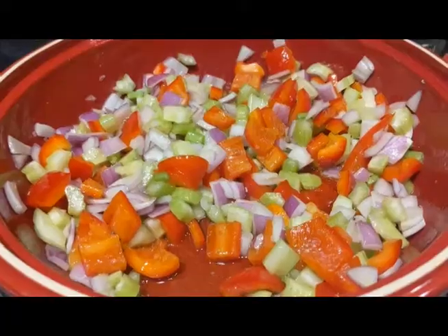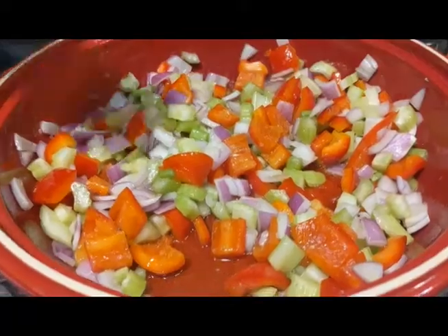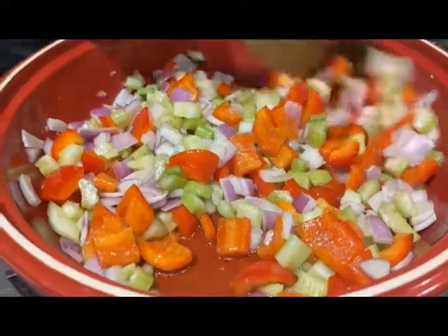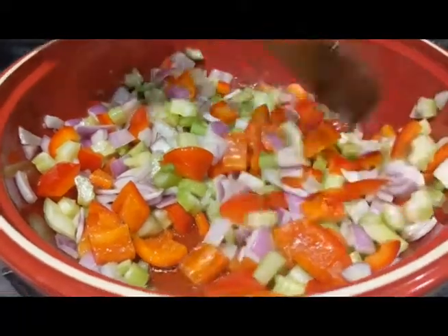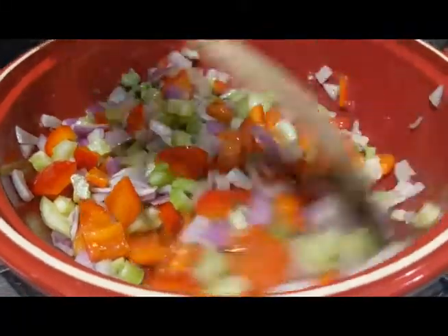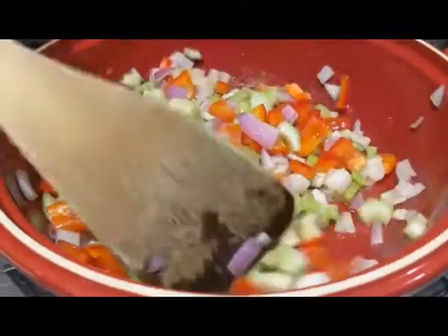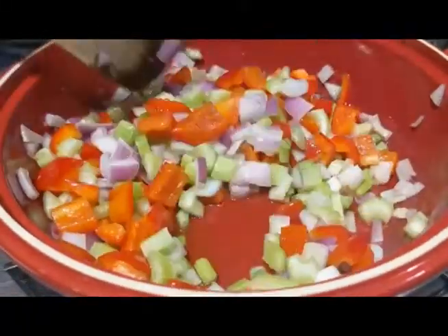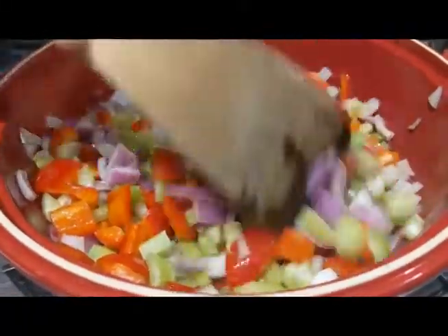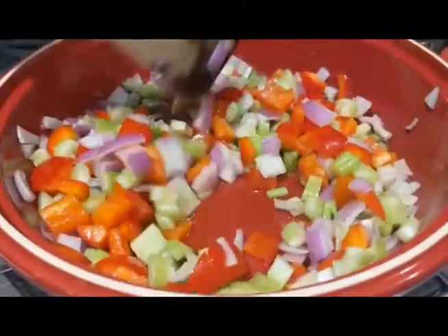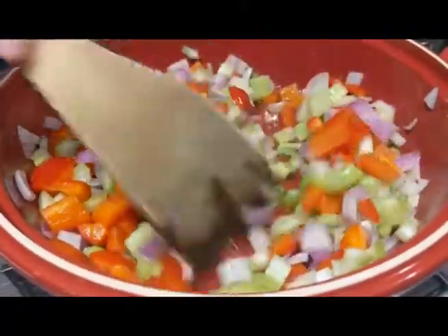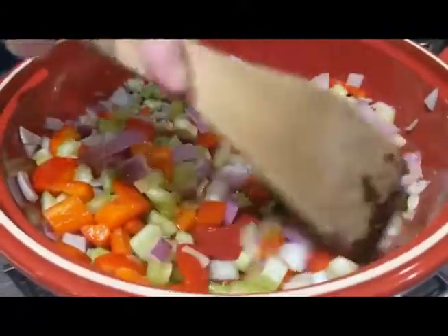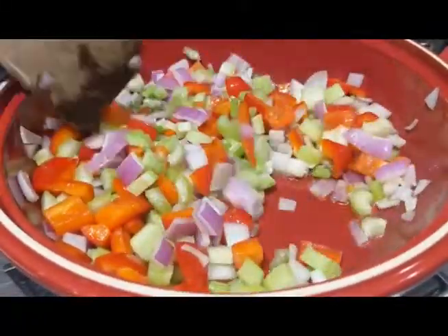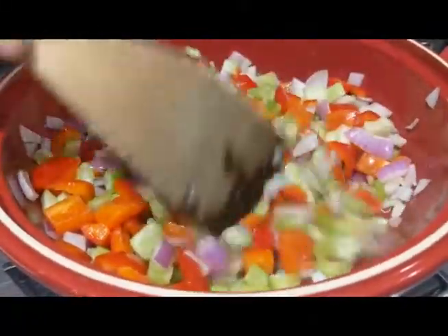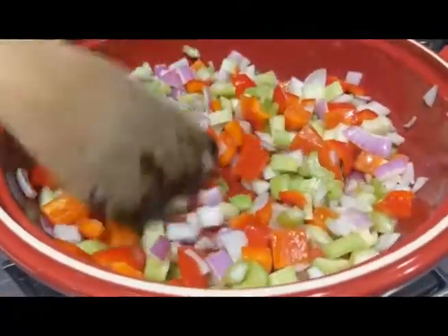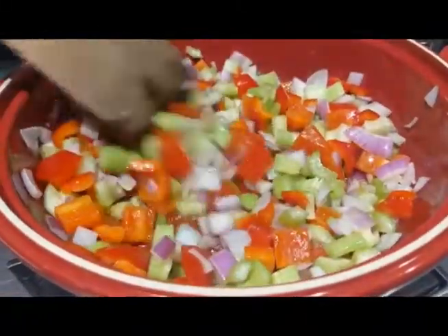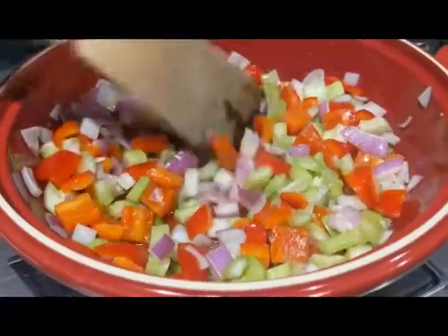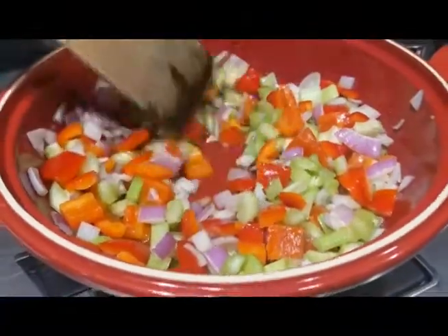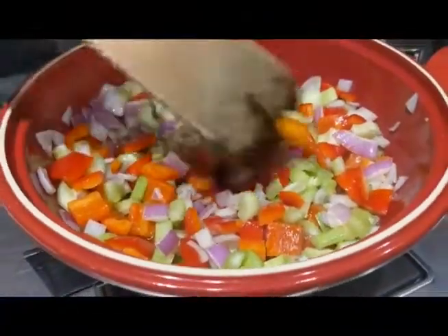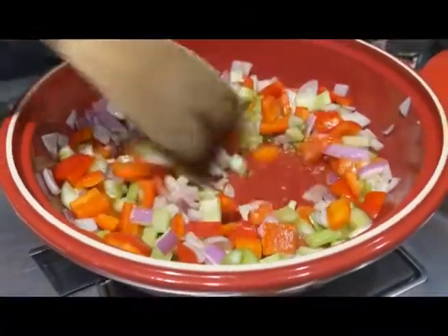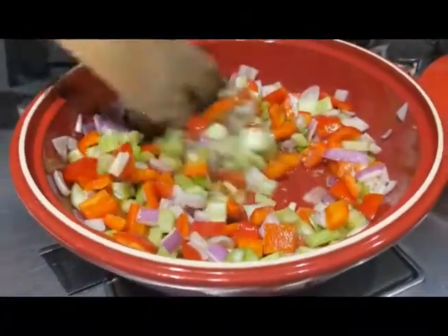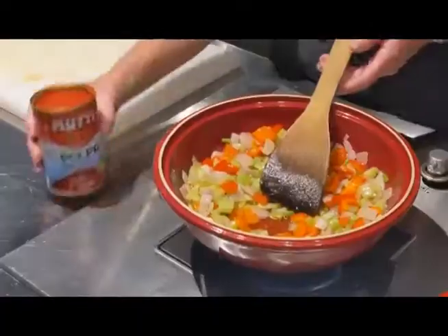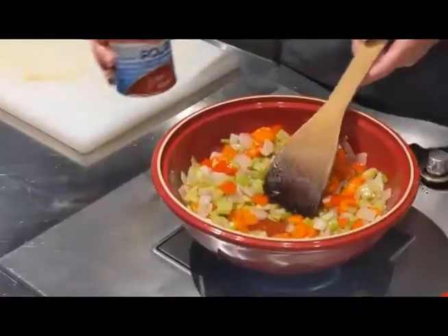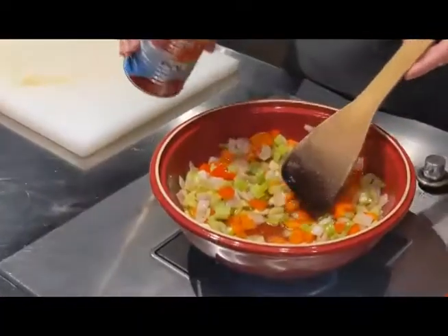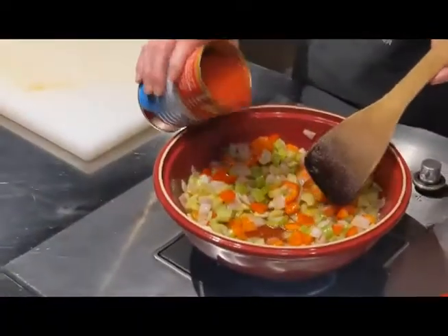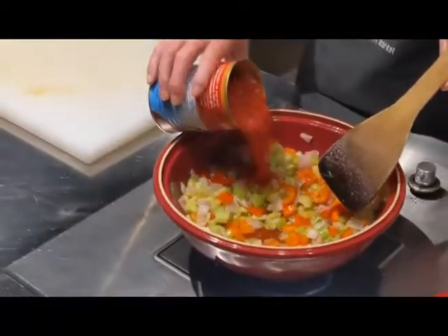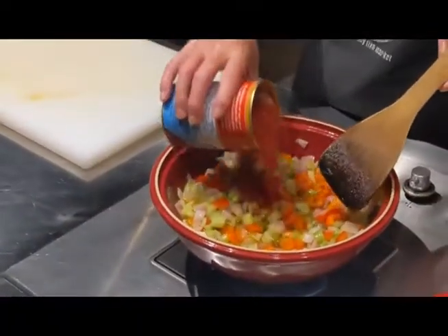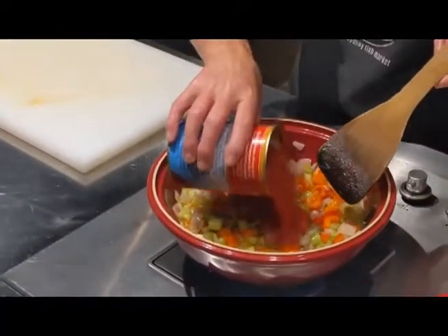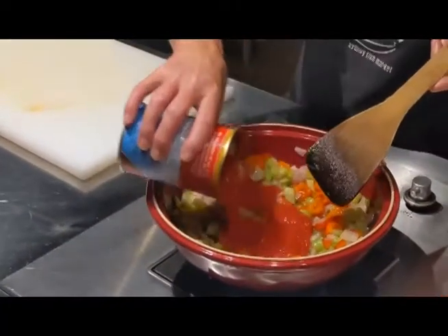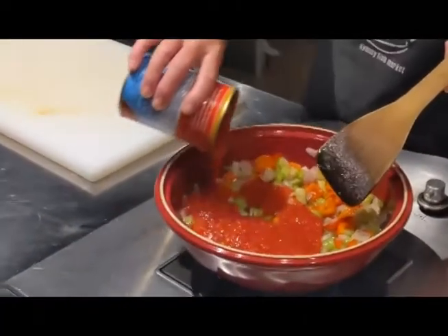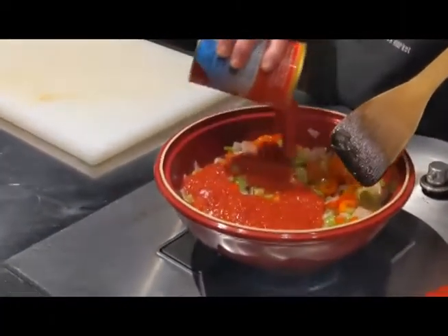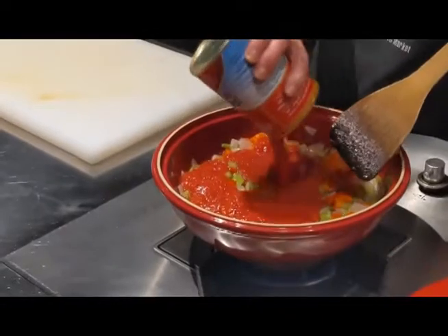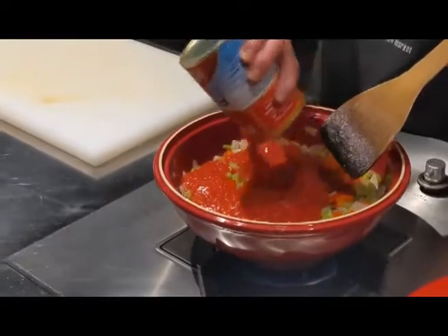So what we're doing here is softening the vegetables, just slightly coloured but not brown — should take about 10 minutes. Pour in the tomato, boil and reduce the sauce a little.